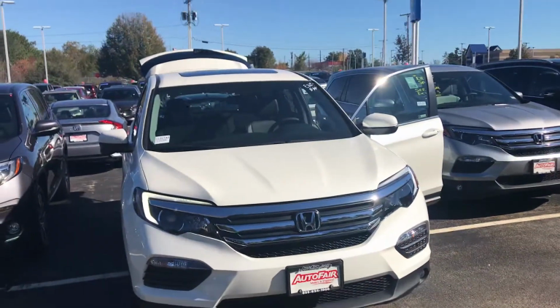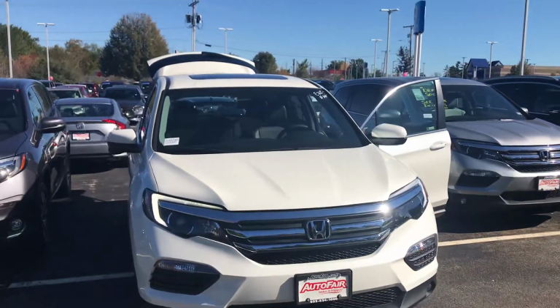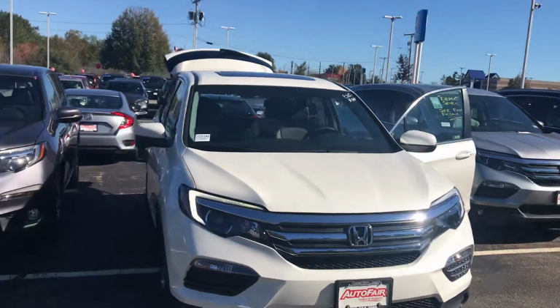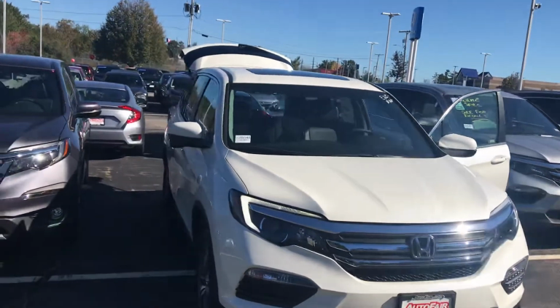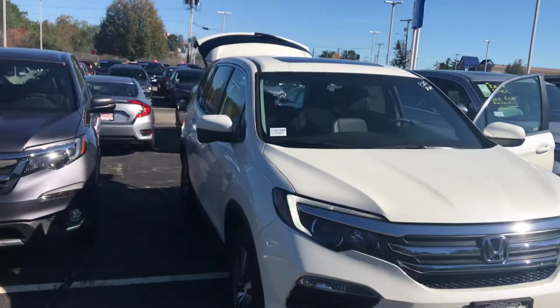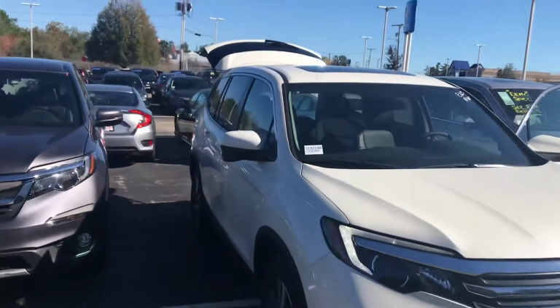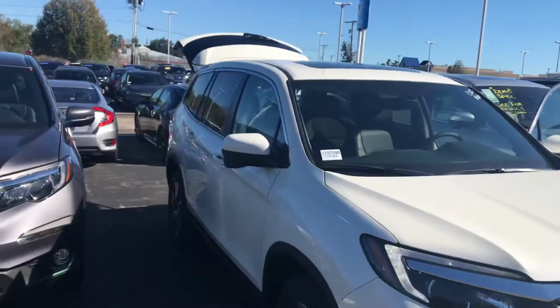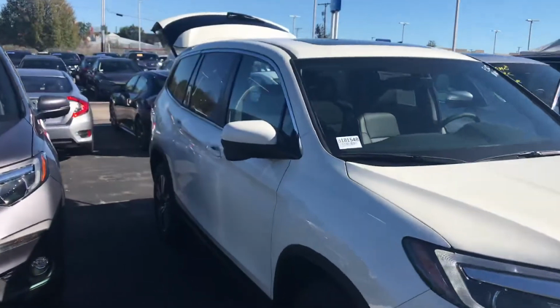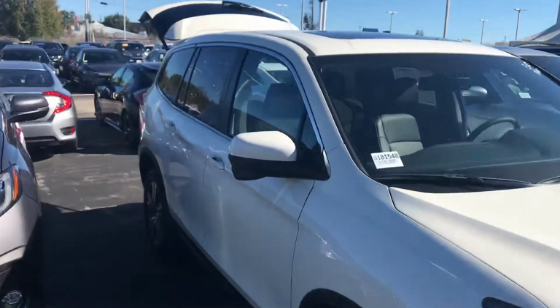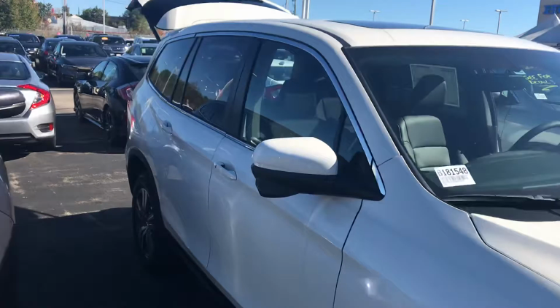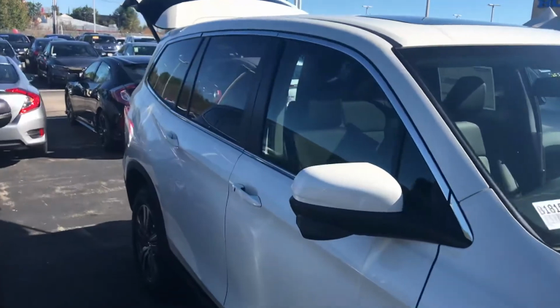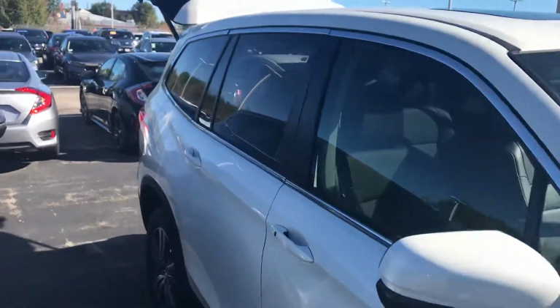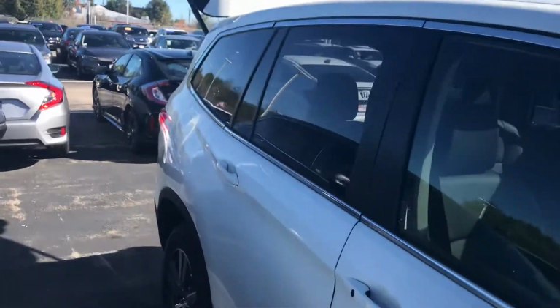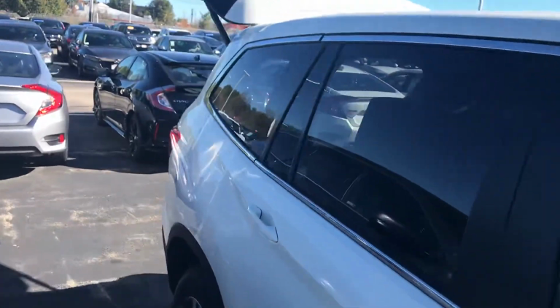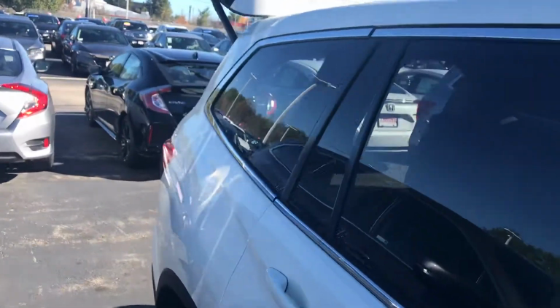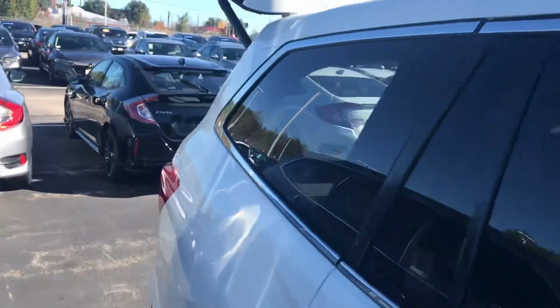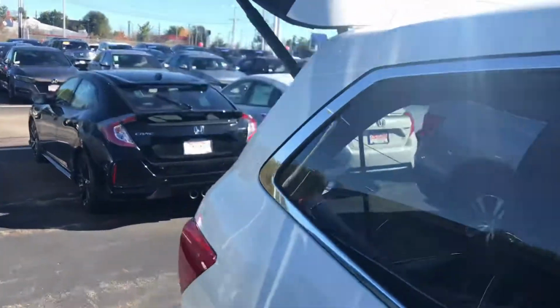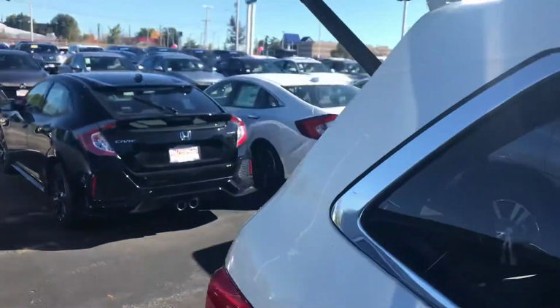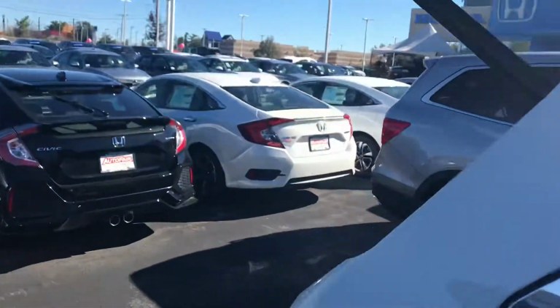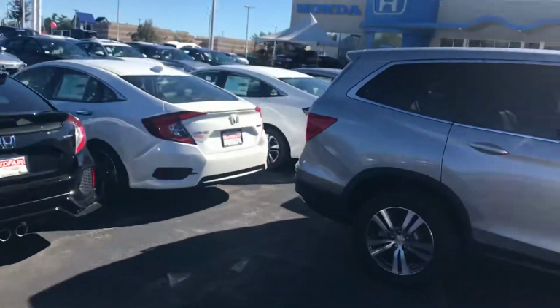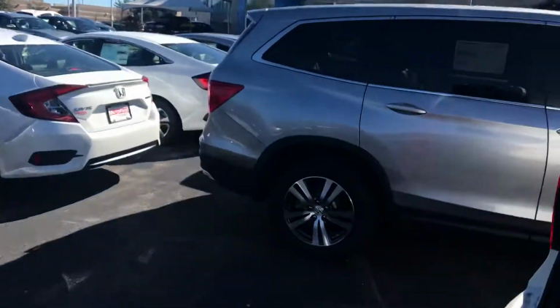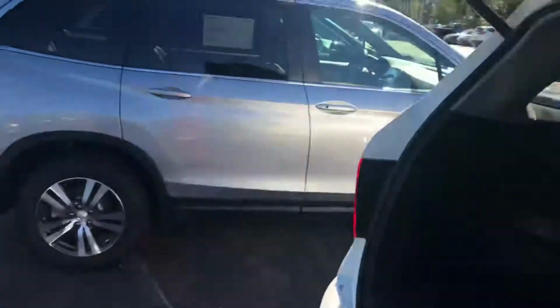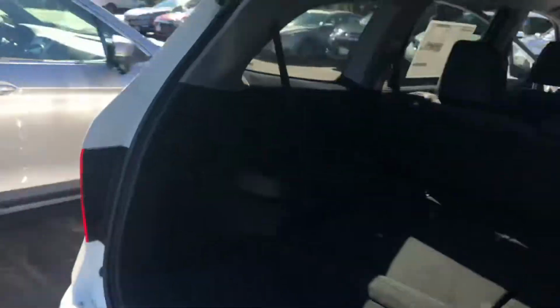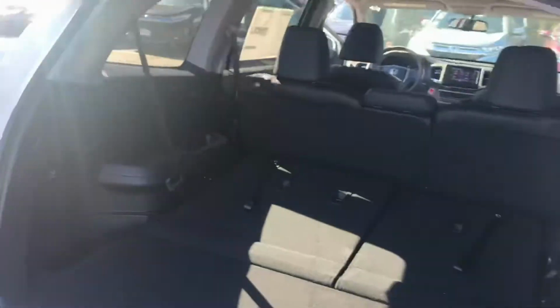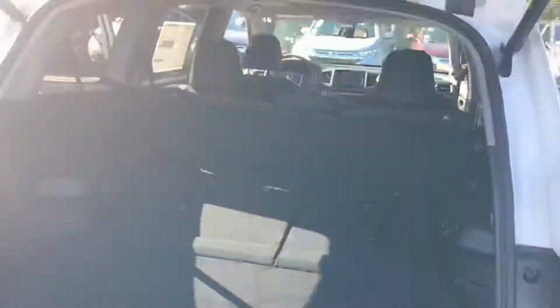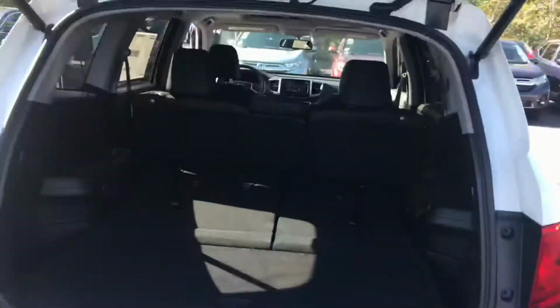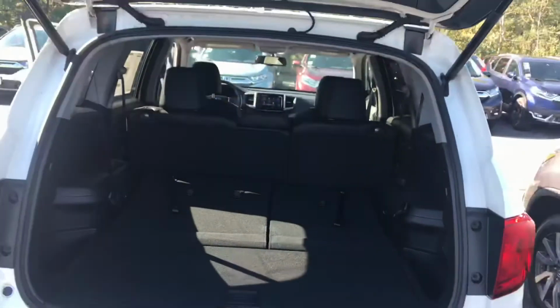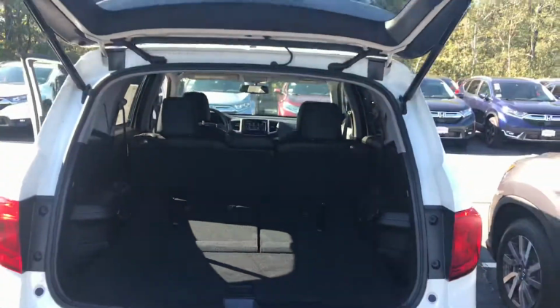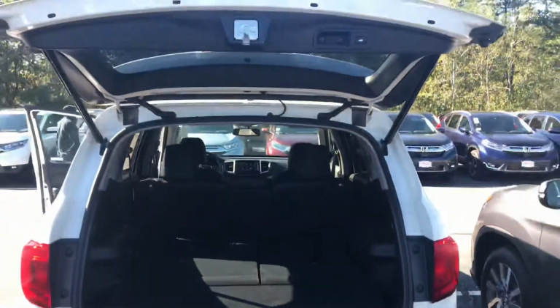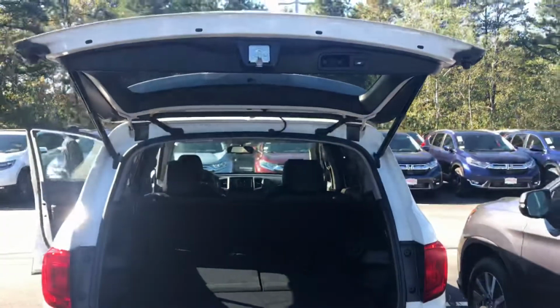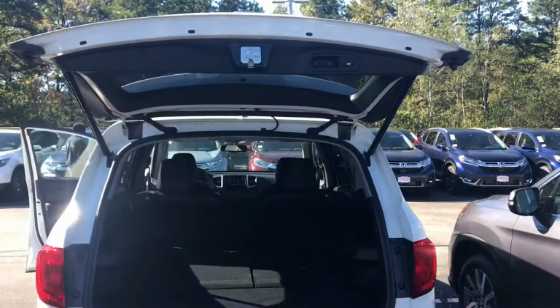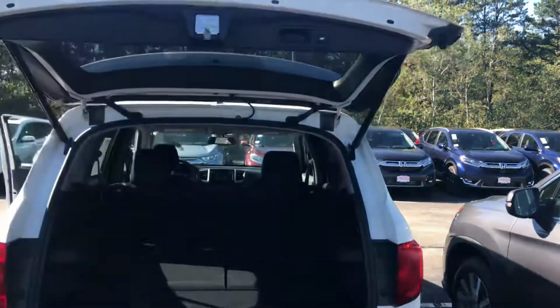Hey Ronald, how are you today? Harrison here with AutoFair Honda, just taking a quick walk-around video of the 2018 Pilot EXL with navigation that you inquired on. Hopefully this gets you a good look at the vehicle.